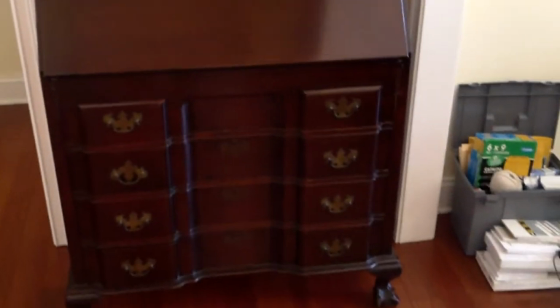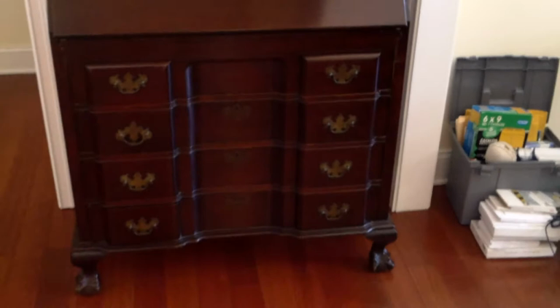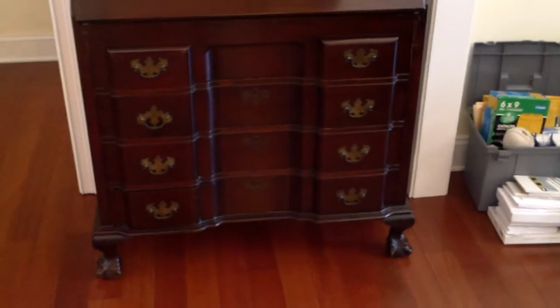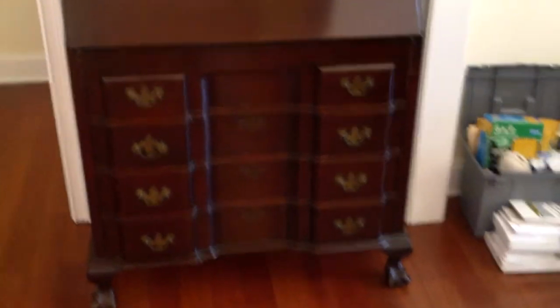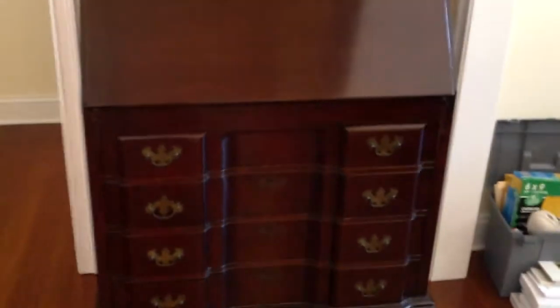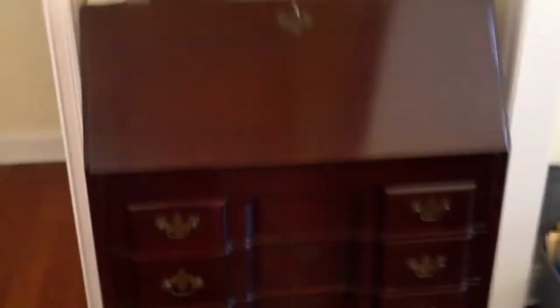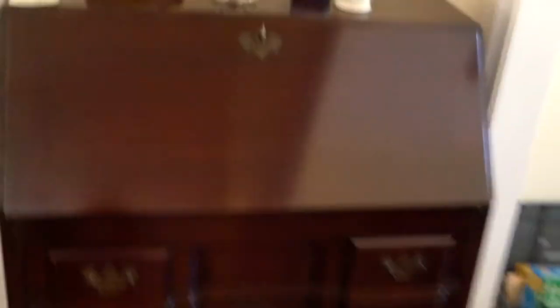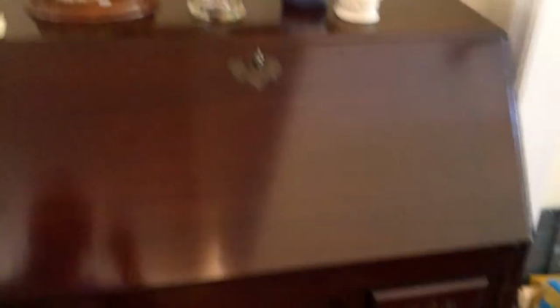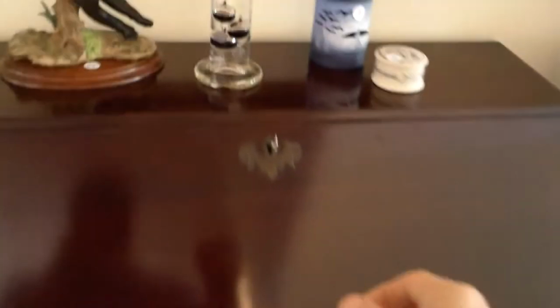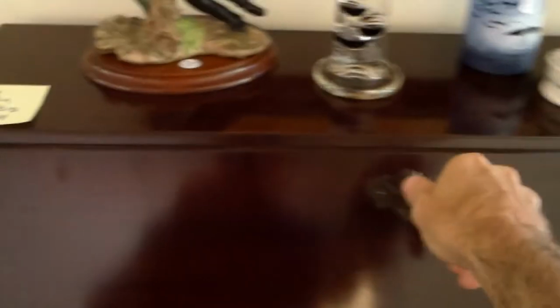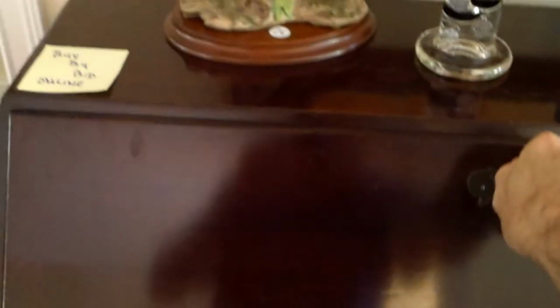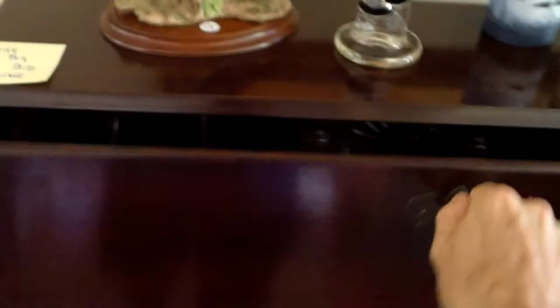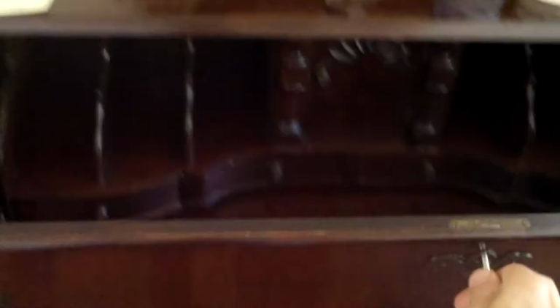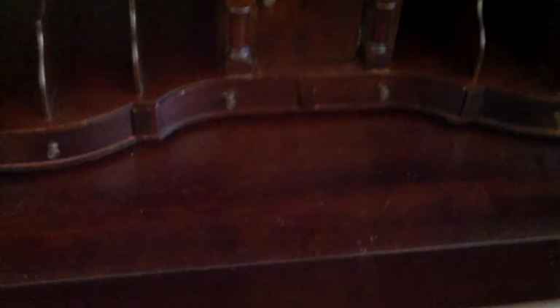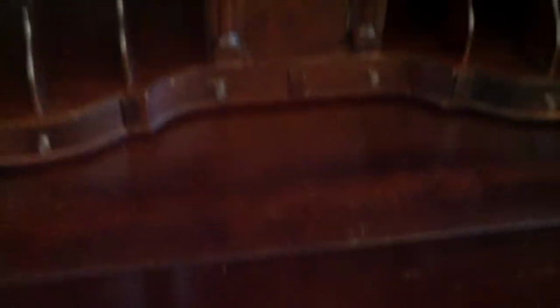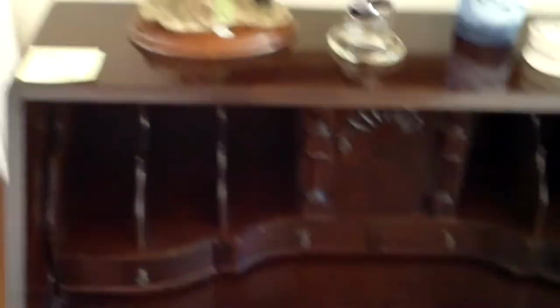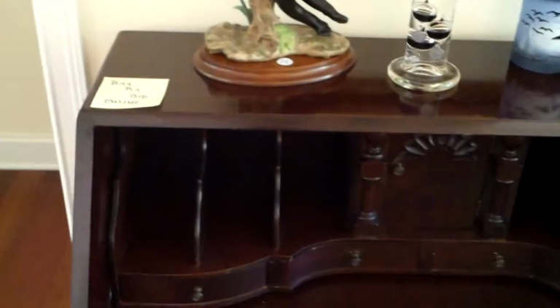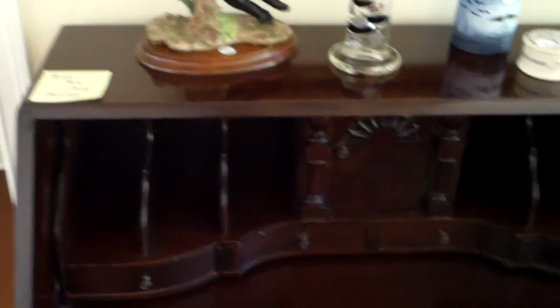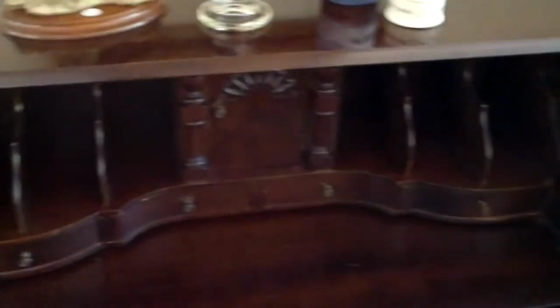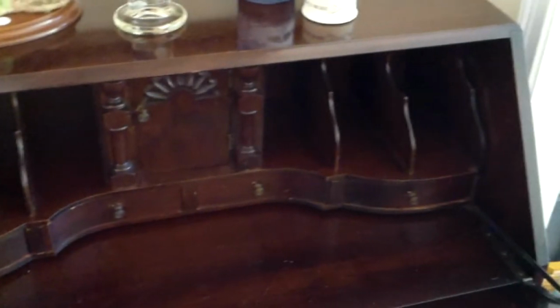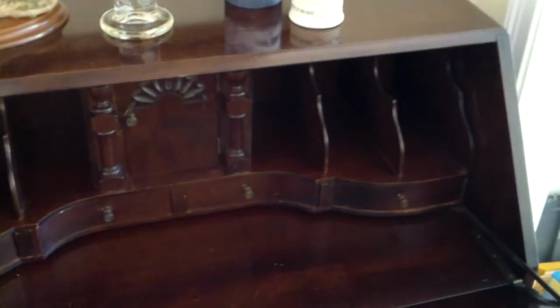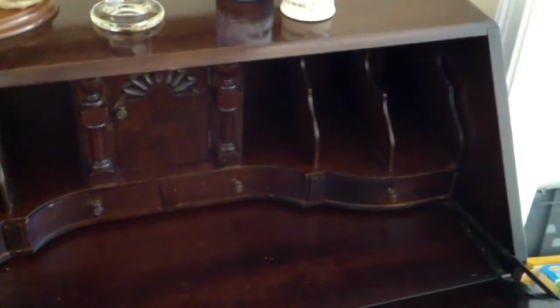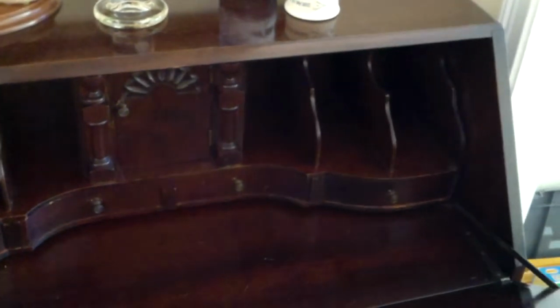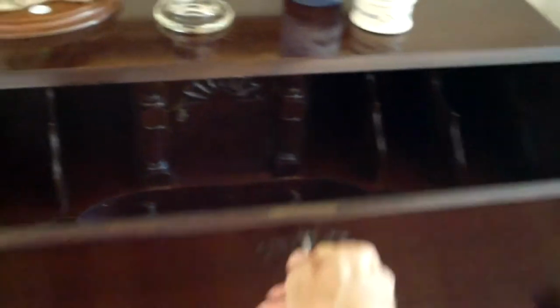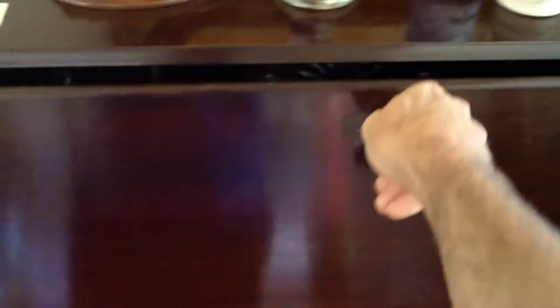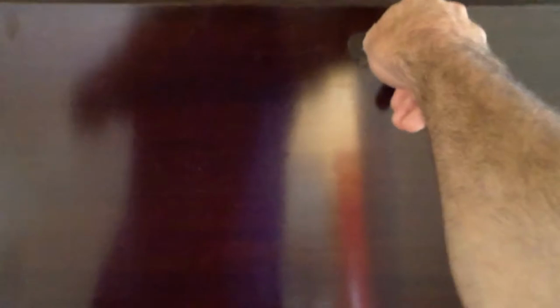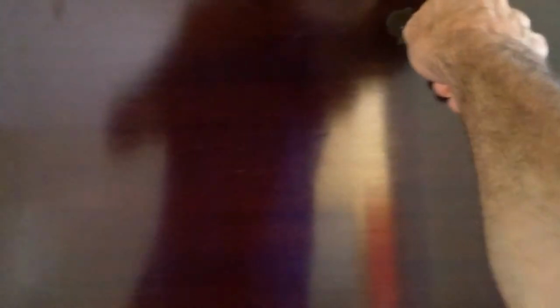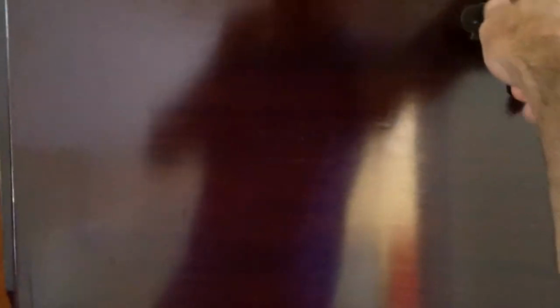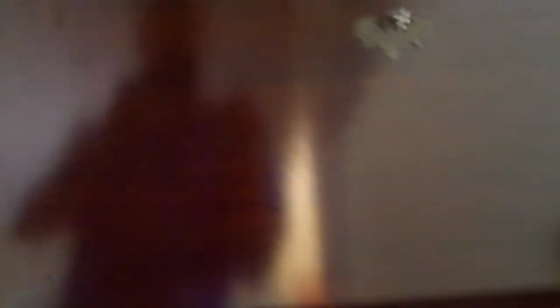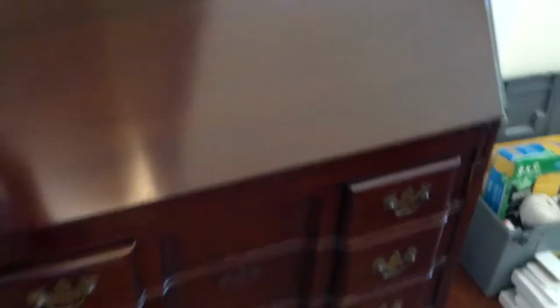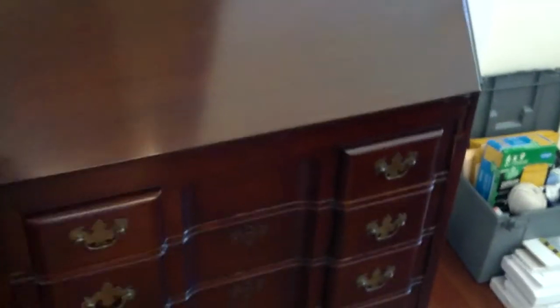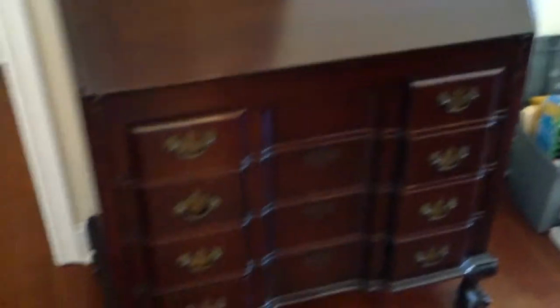This desk is absolutely cool — it's bidding online, and last I checked it didn't even have the opening bid yet, which is something crazy. It's got this great interior on it, really neat look — it's got secret drawers, the whole thing. That's probably the antique-est piece in the house, so that's a cool one.